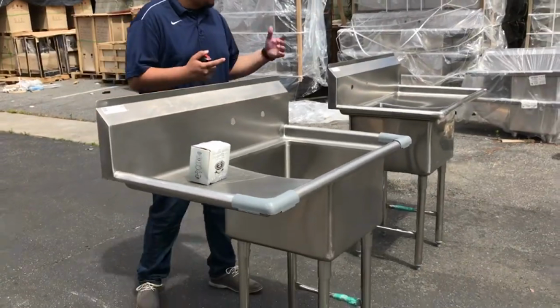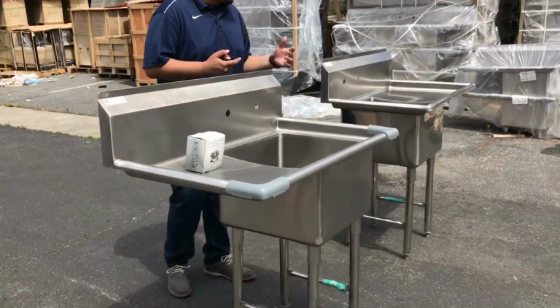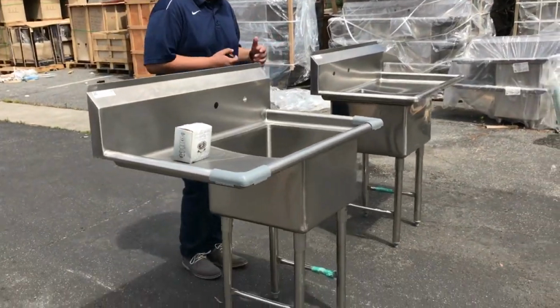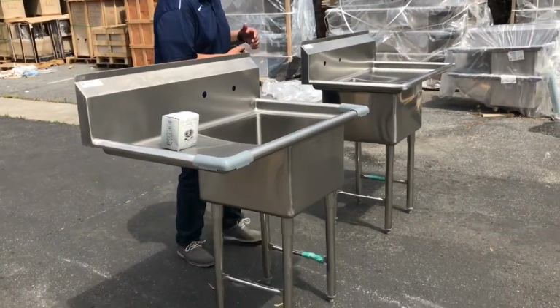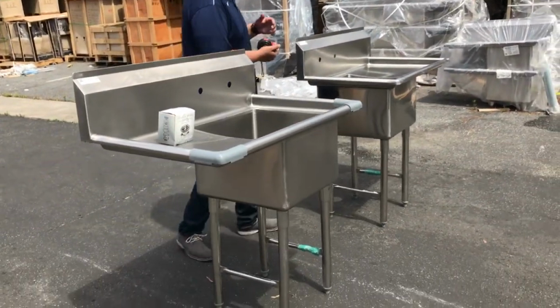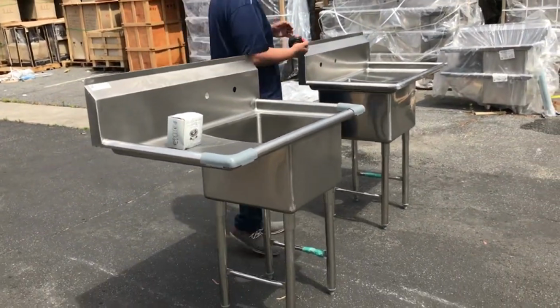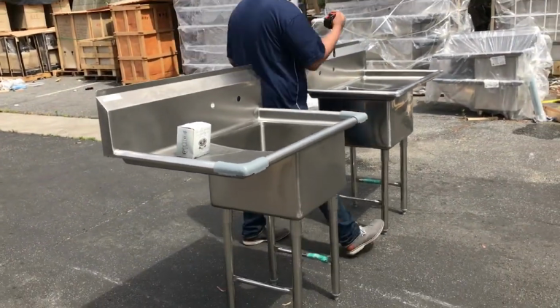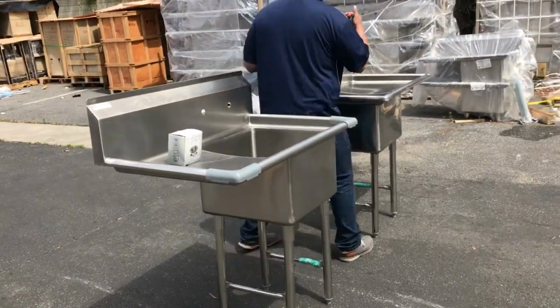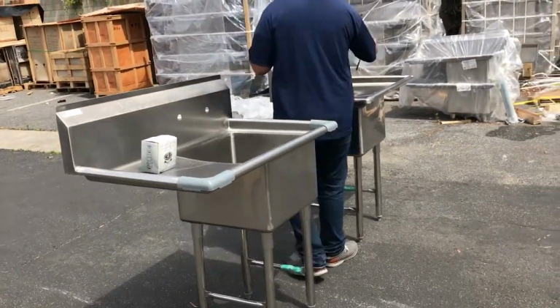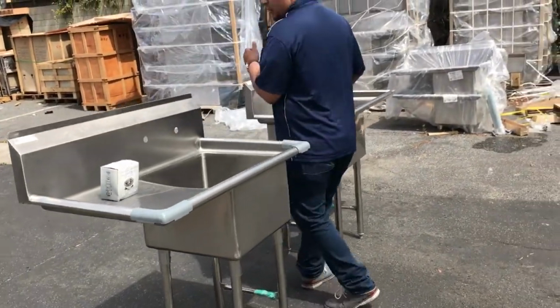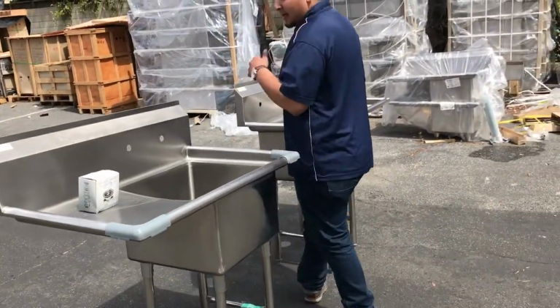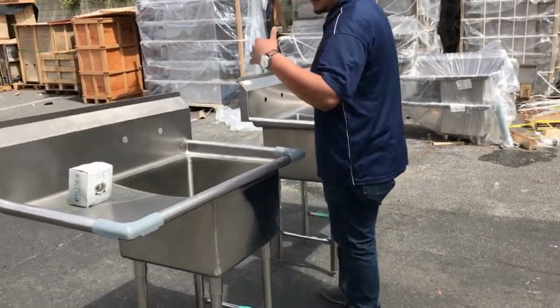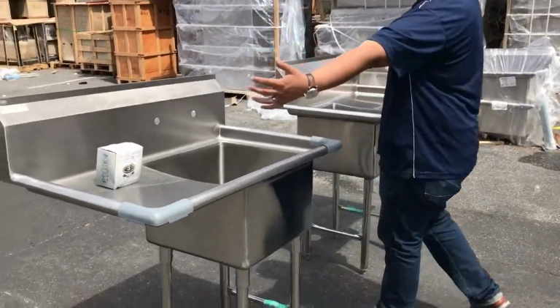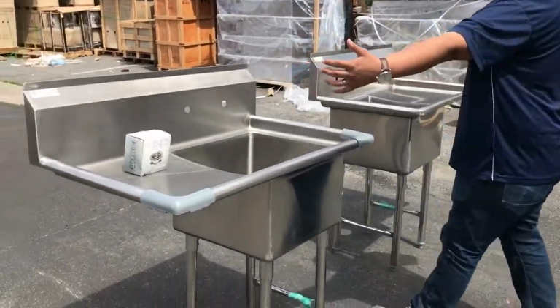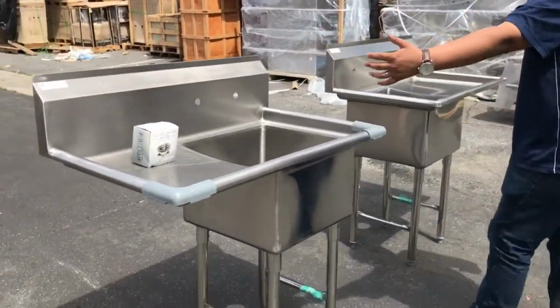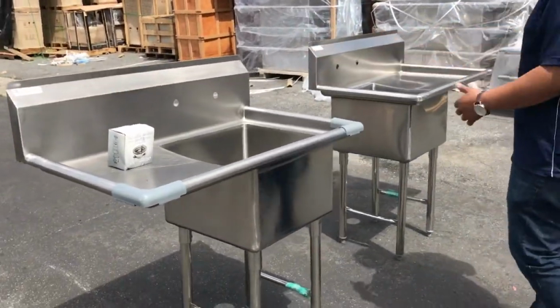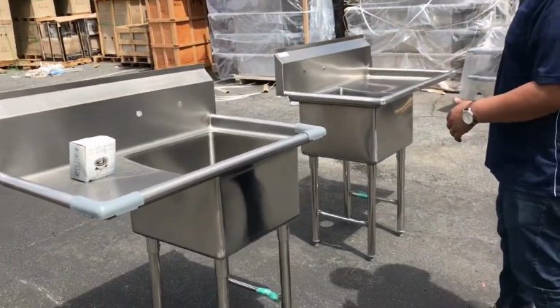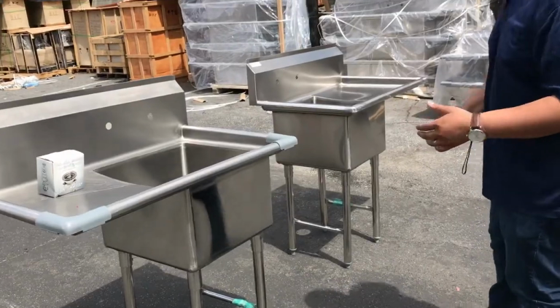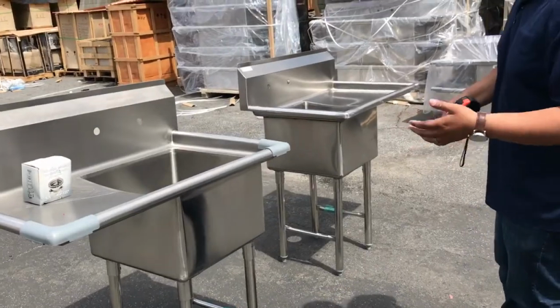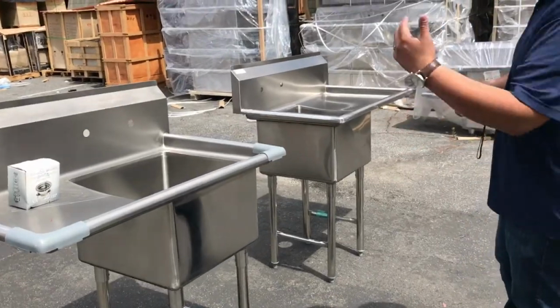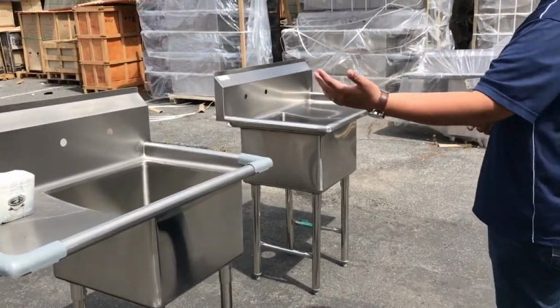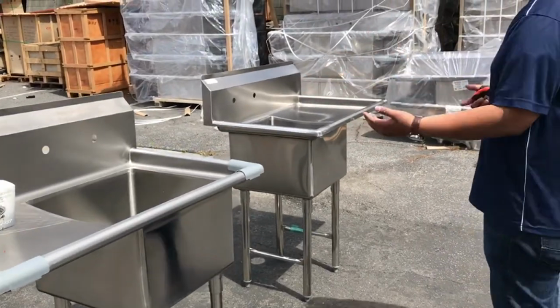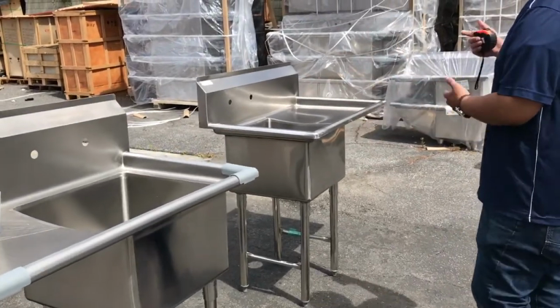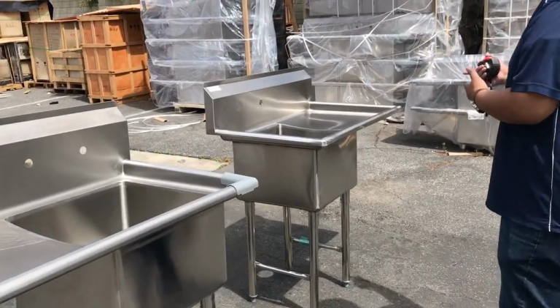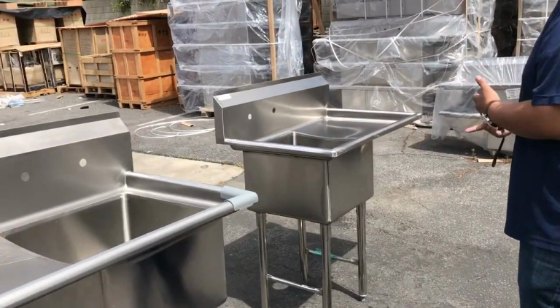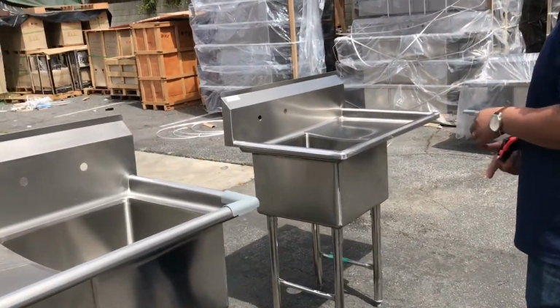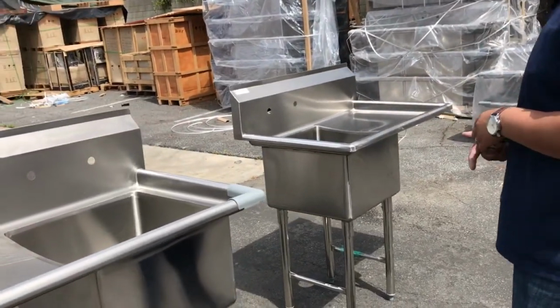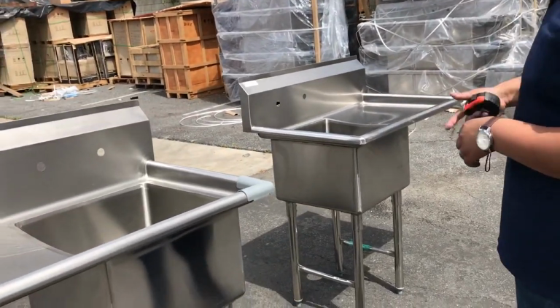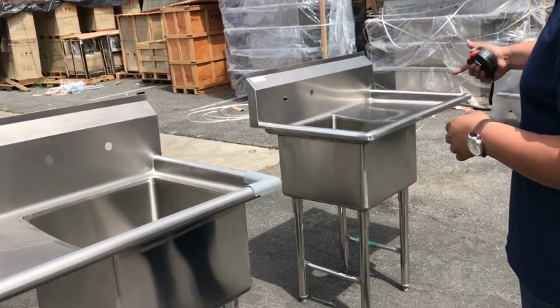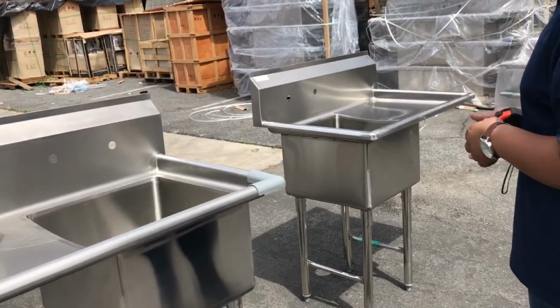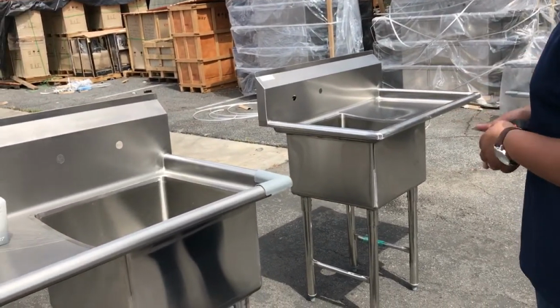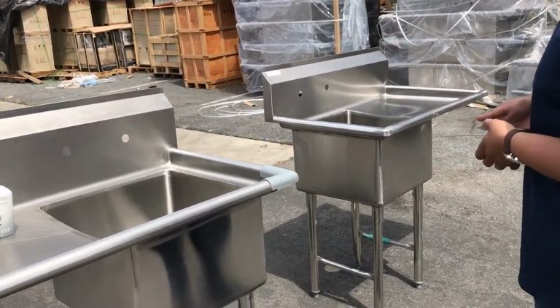They're one compartment. We have the right drain board and the left drain board for you to order if you want the left drain board or the right drain board. We have that in stock for you.